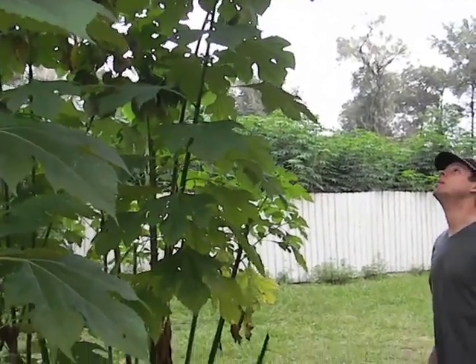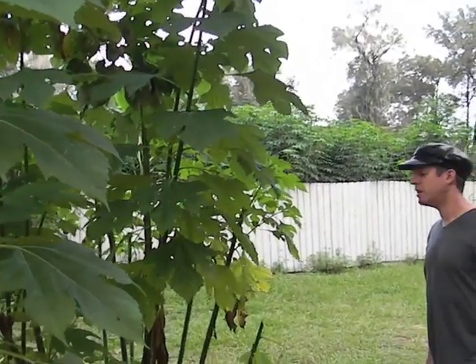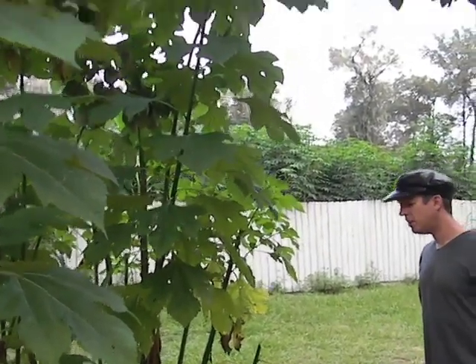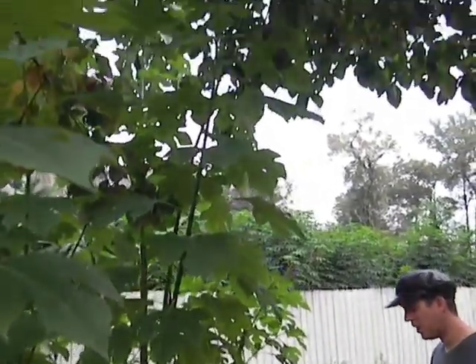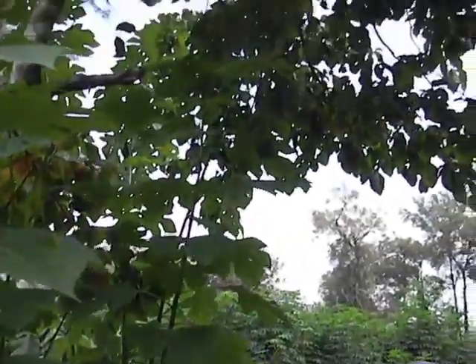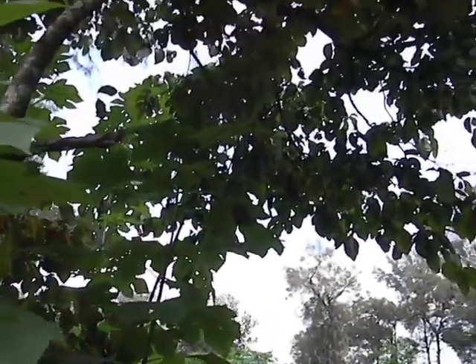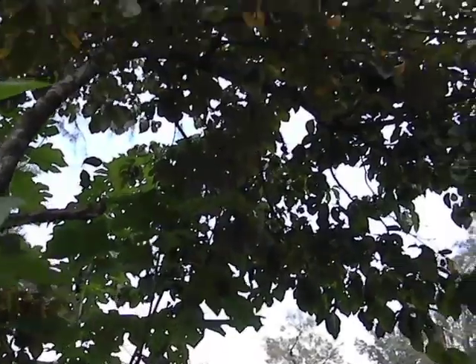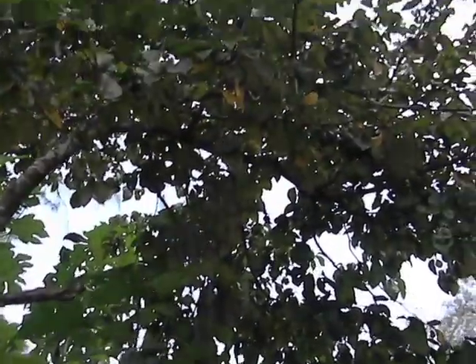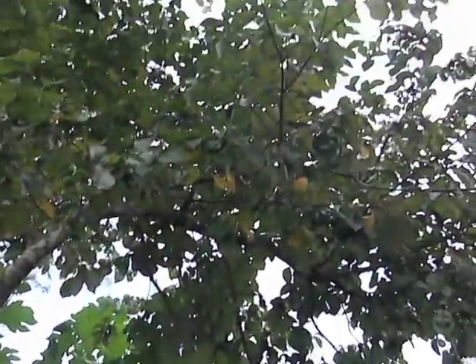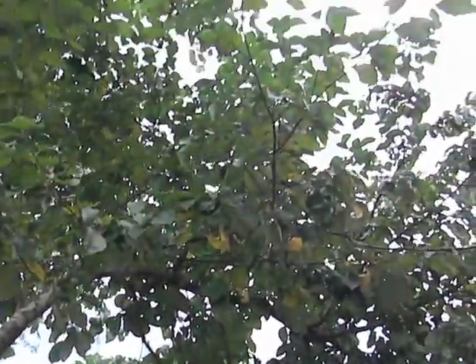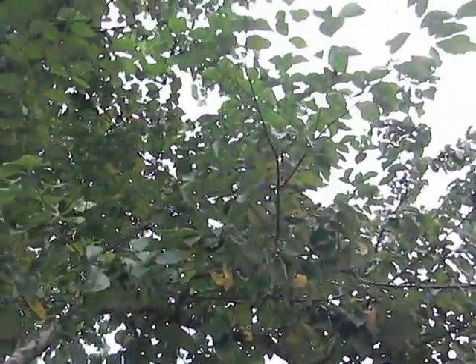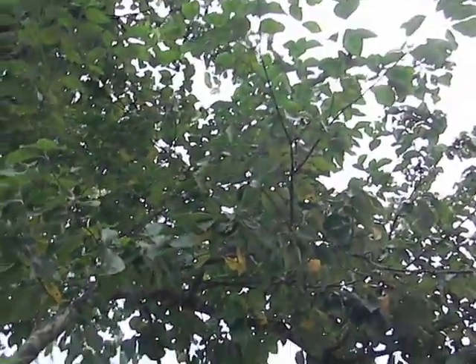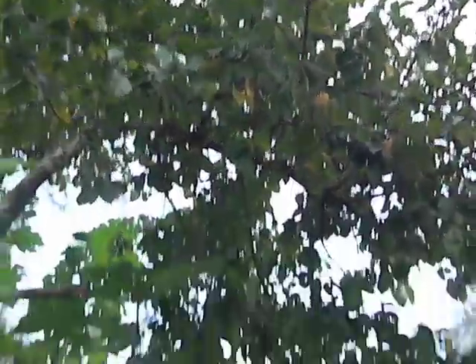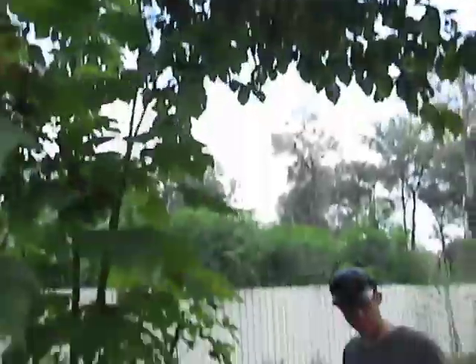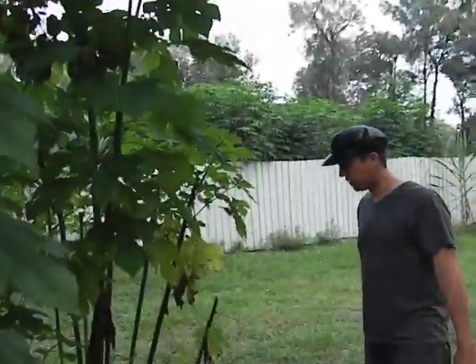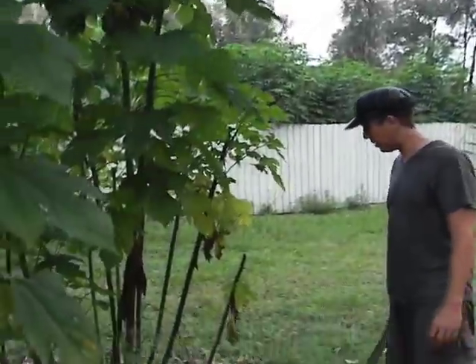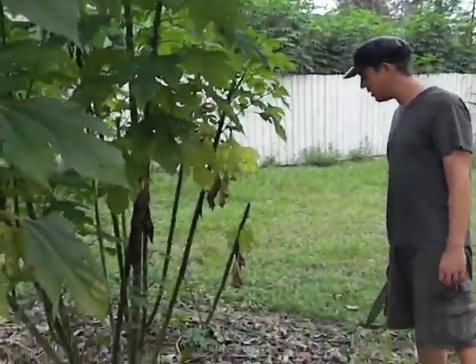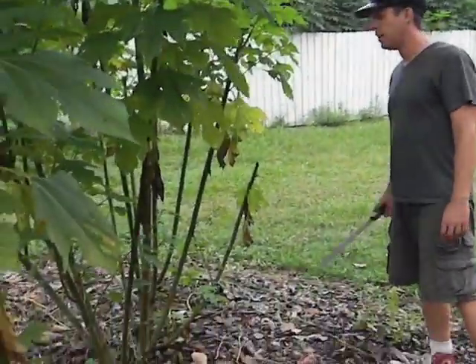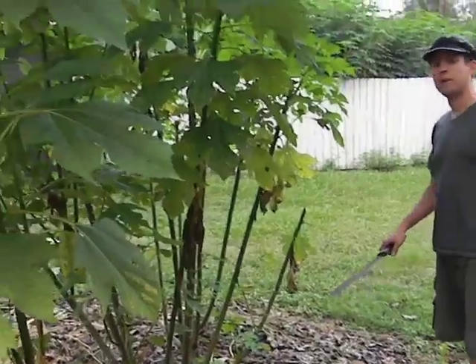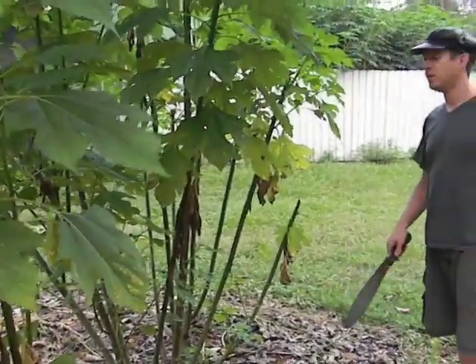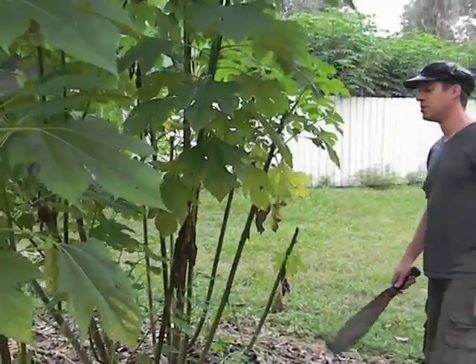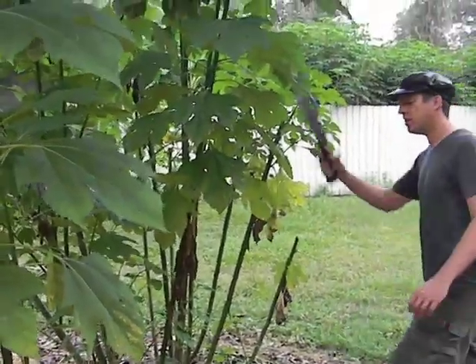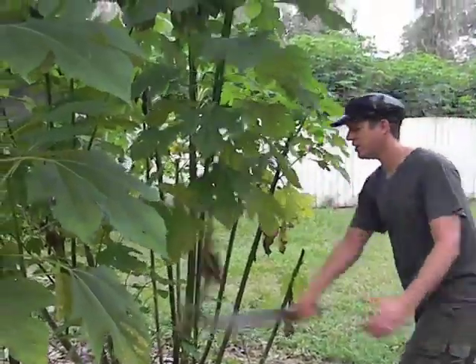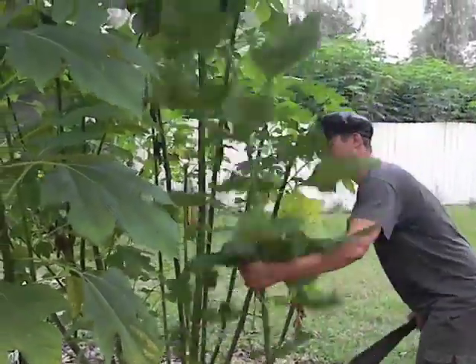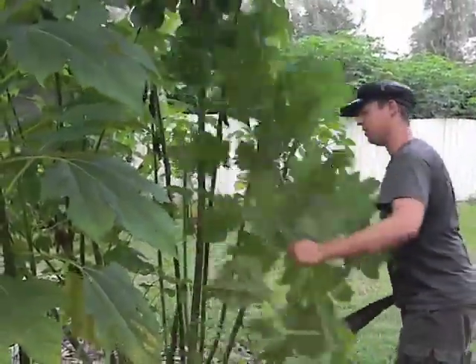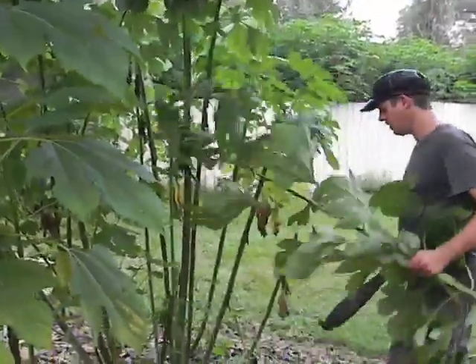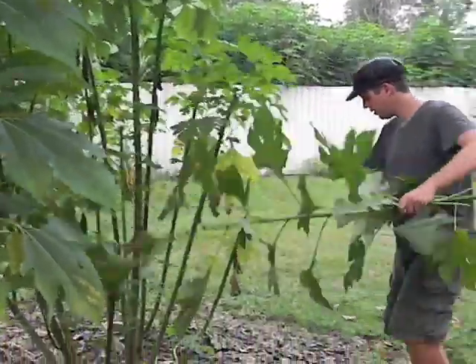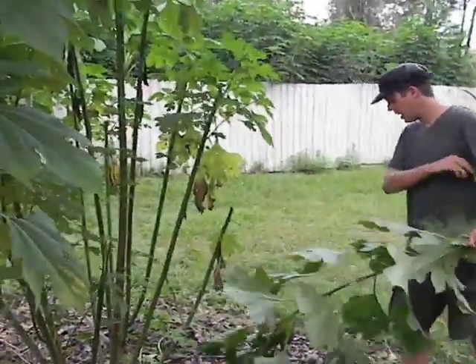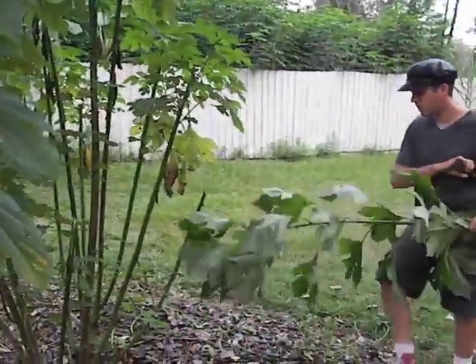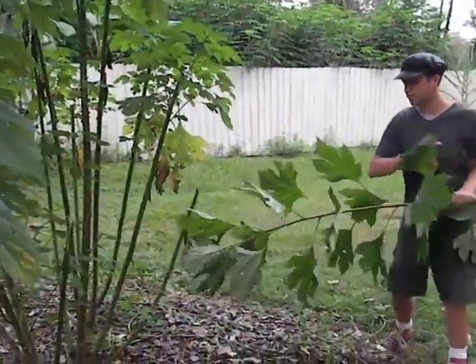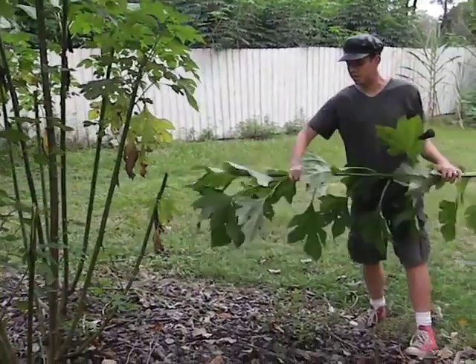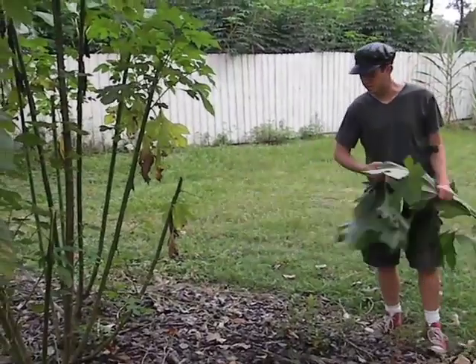What I do is I come out when I feel like mulching around some of my plants, like these blueberries, which really need mulch, and I just take the branches and start breaking them up.